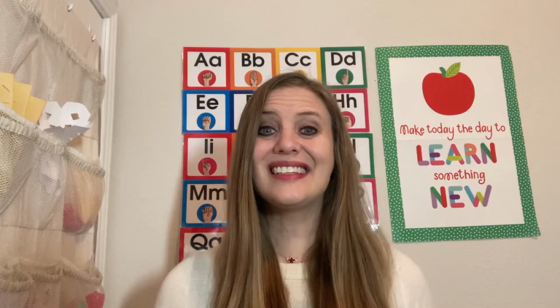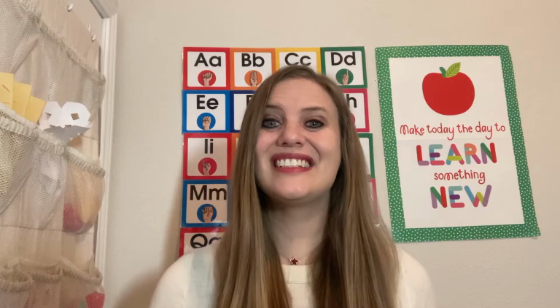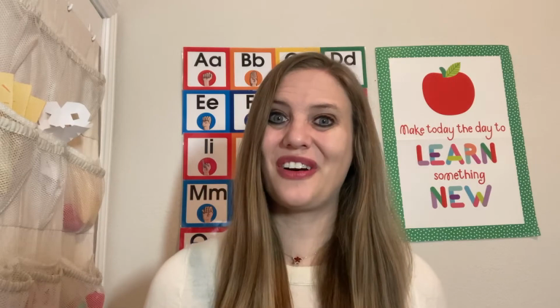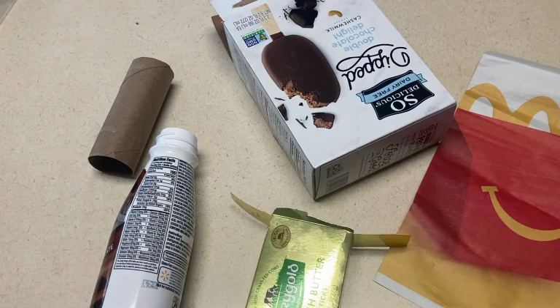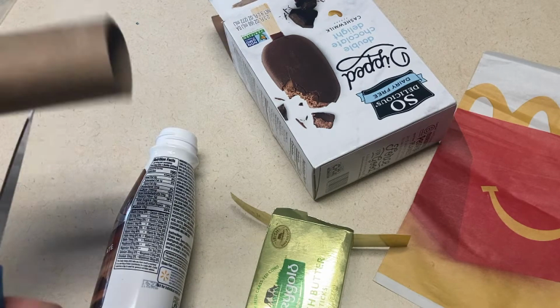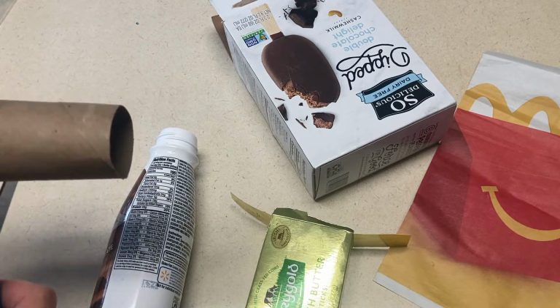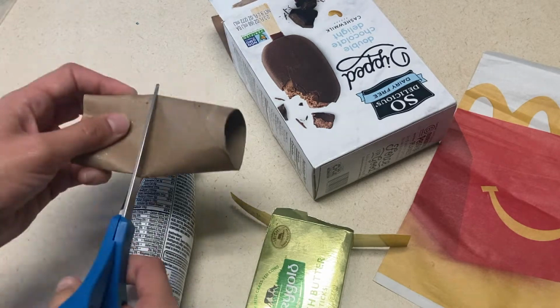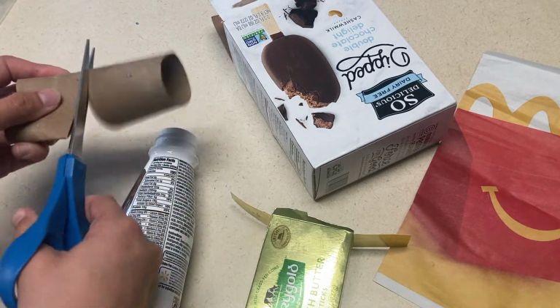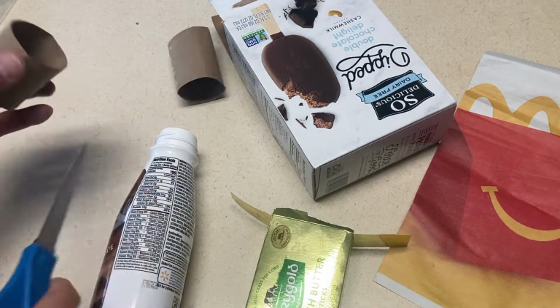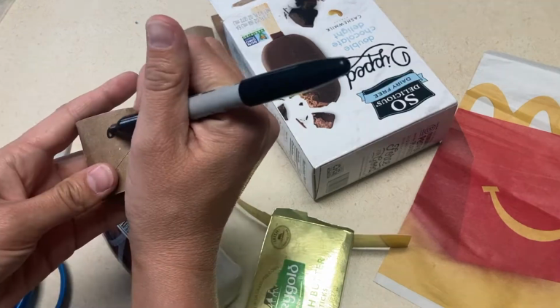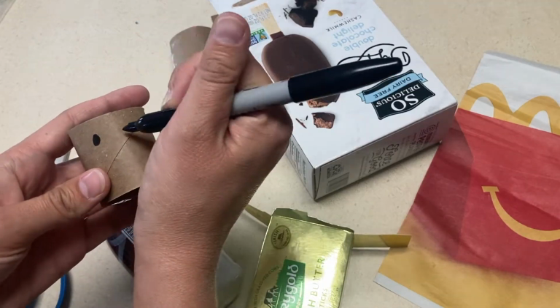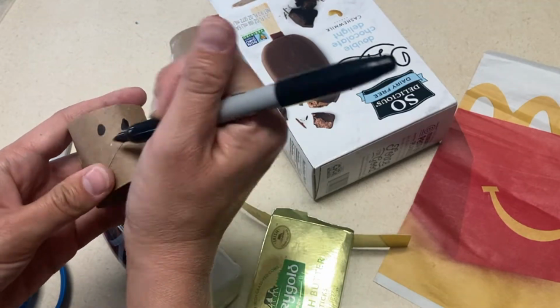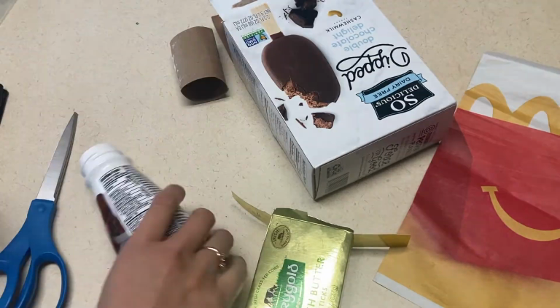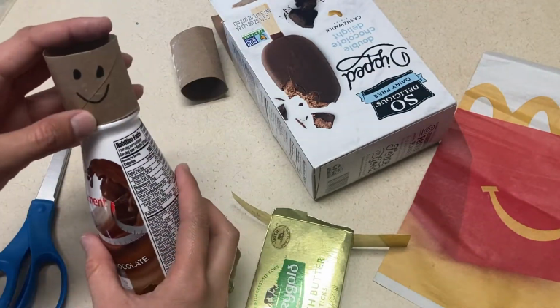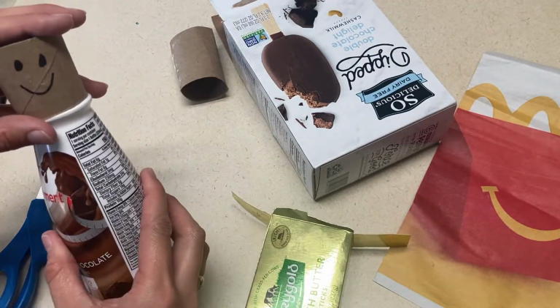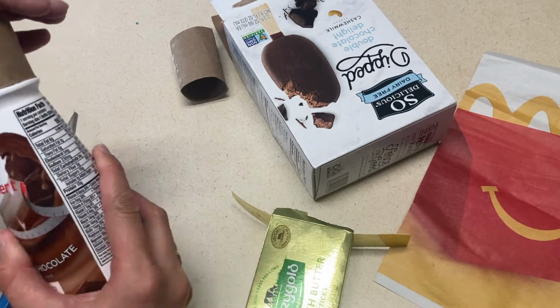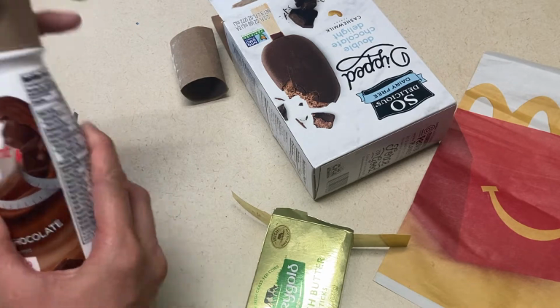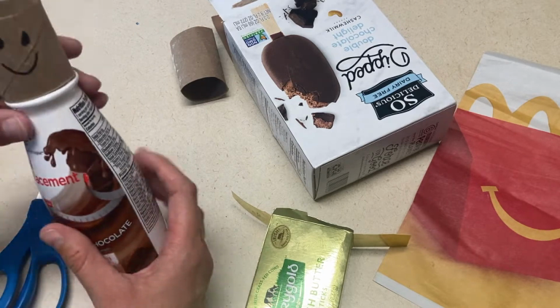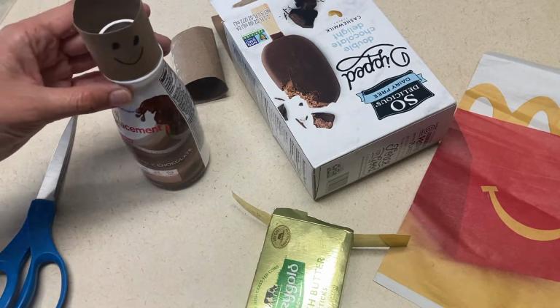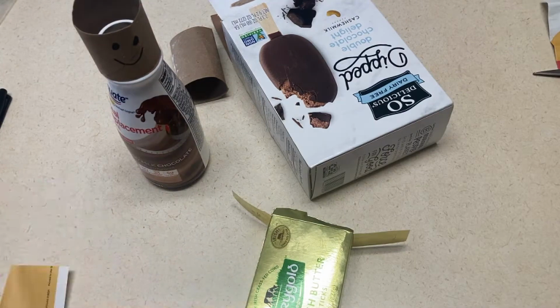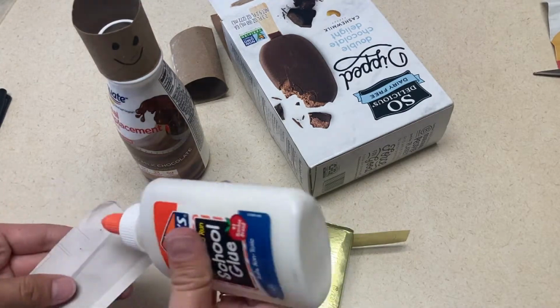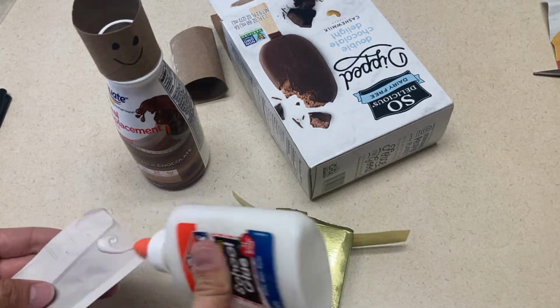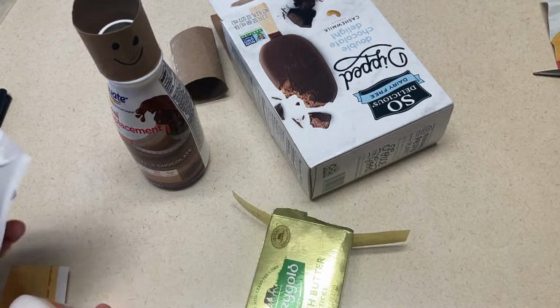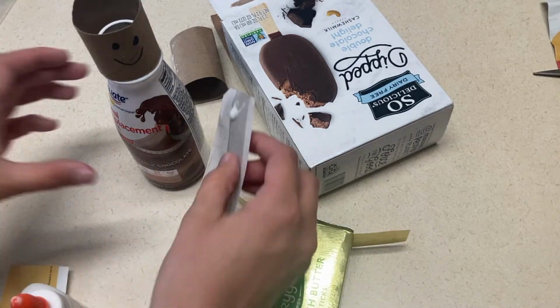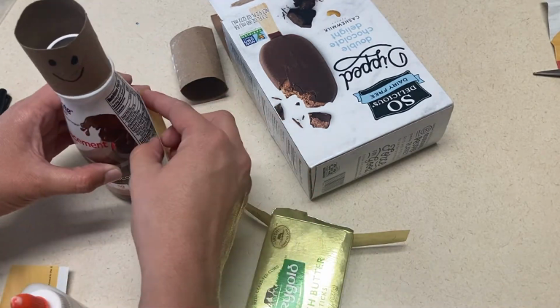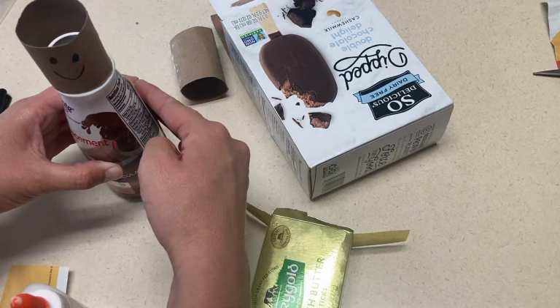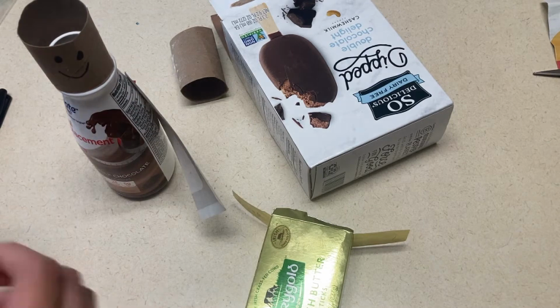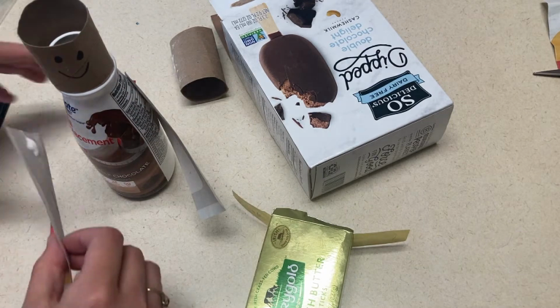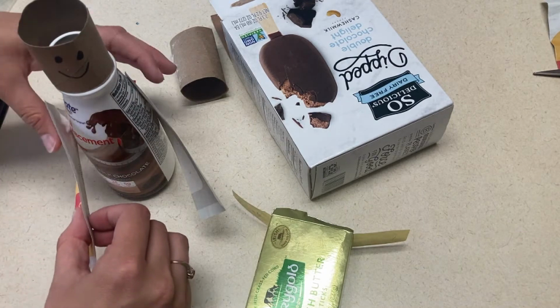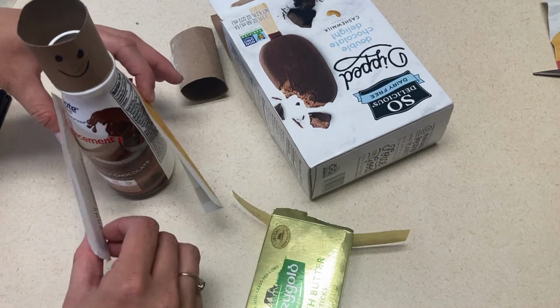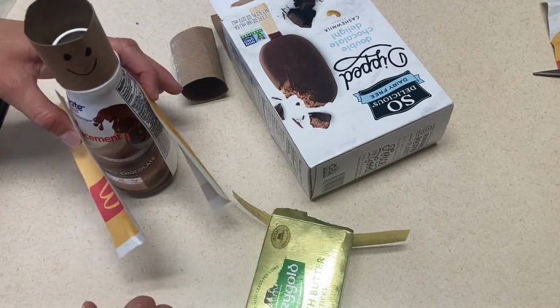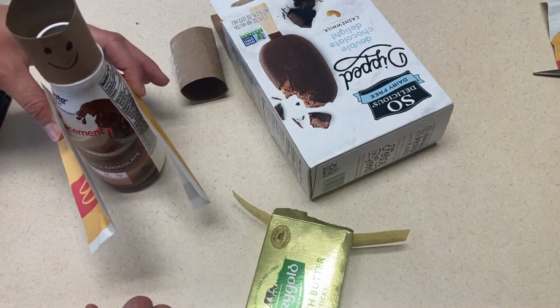Next is junk art. For this activity, you will pull as many items as you can from either your recycling, things you have laying around your classroom, anything the children can use to create. You'll put it in front of the children and tell them to make something with the items. It's fun to see how creative they can get.